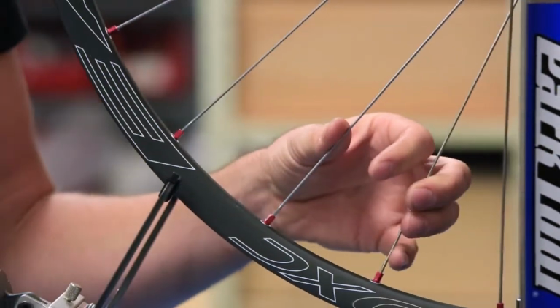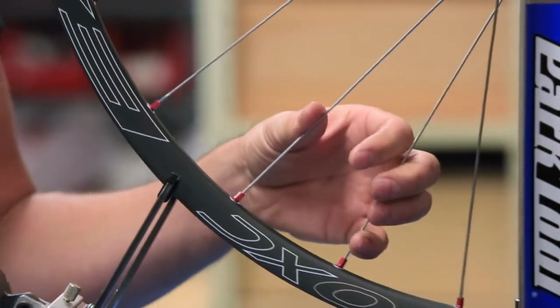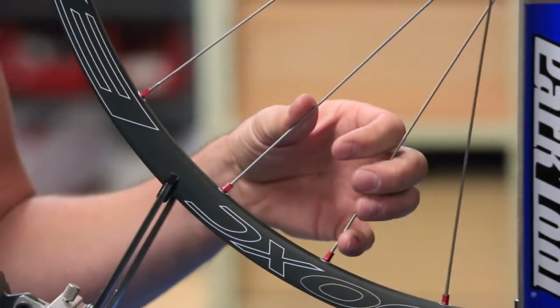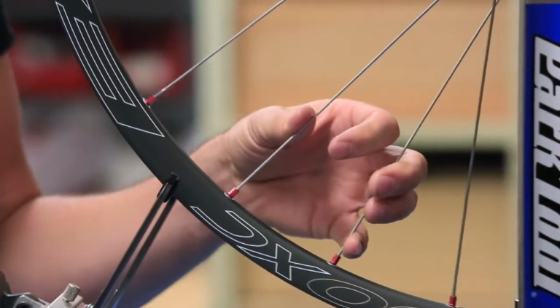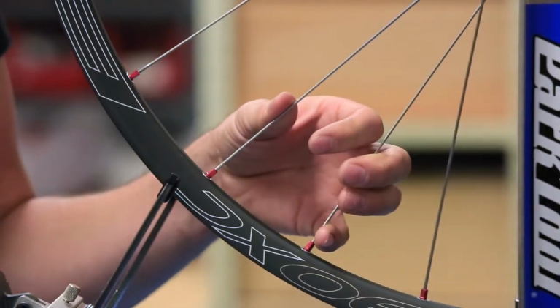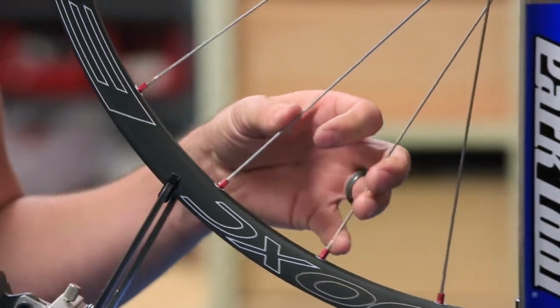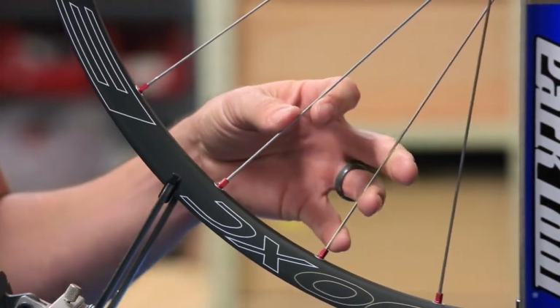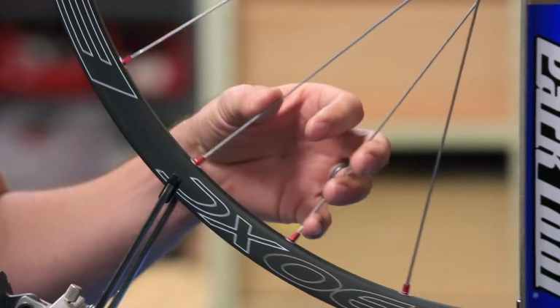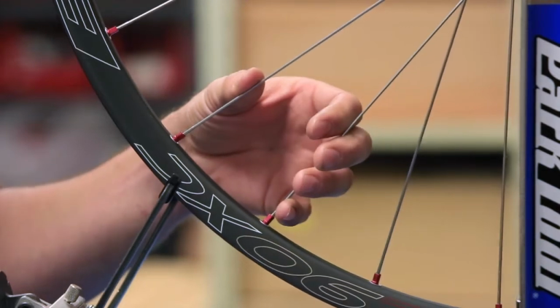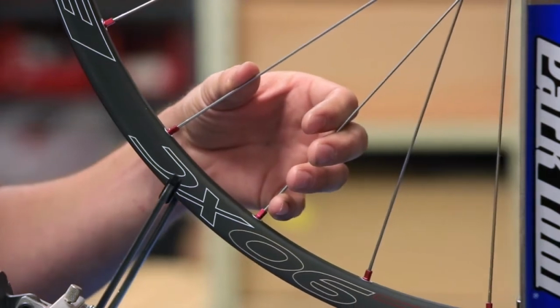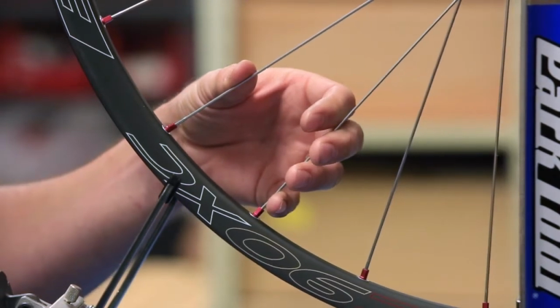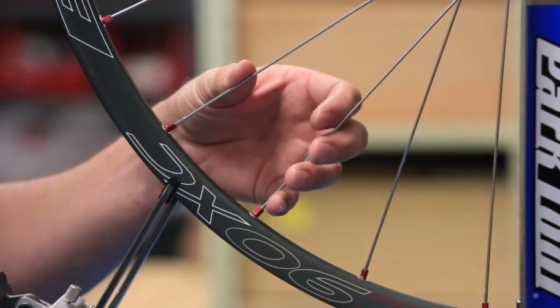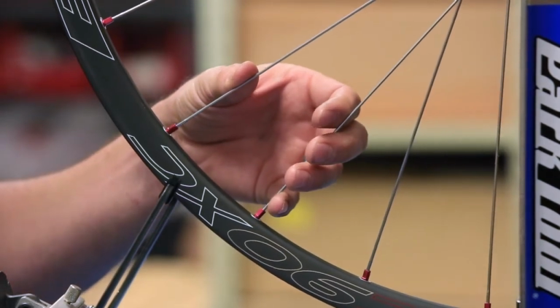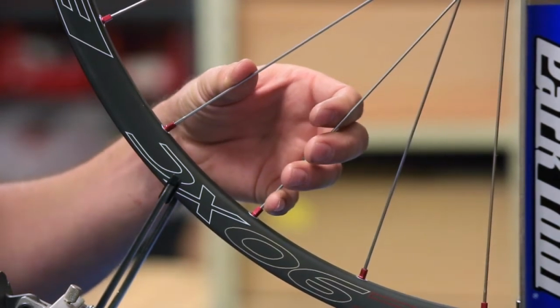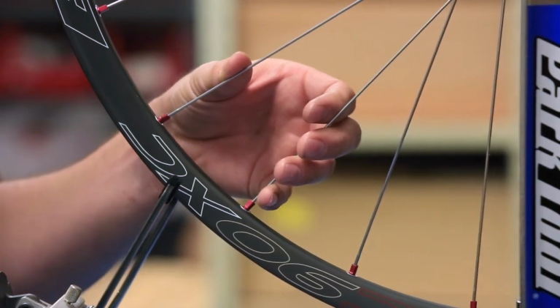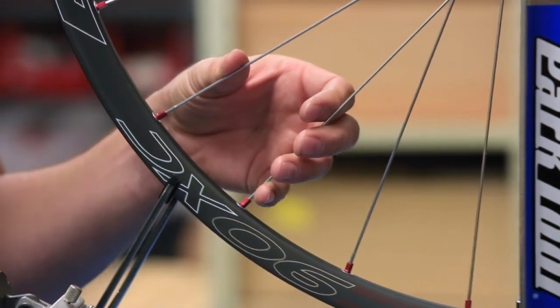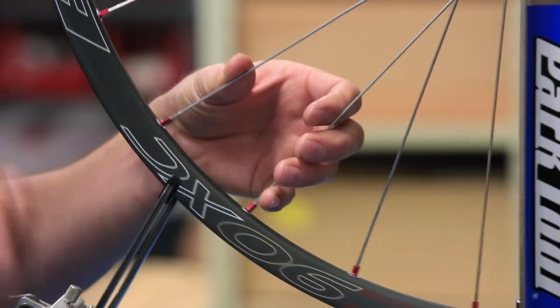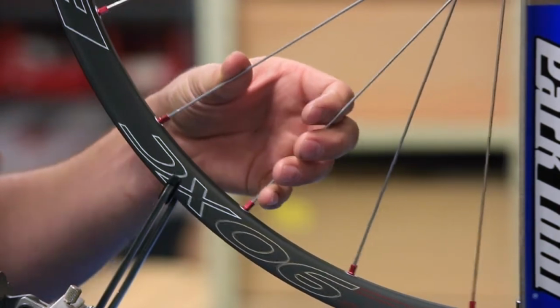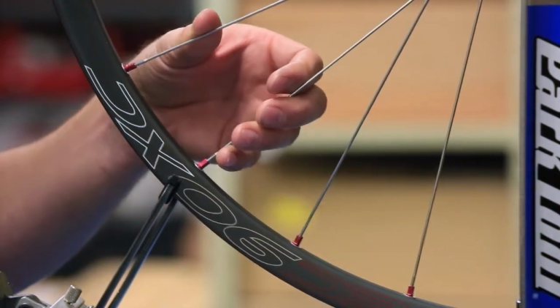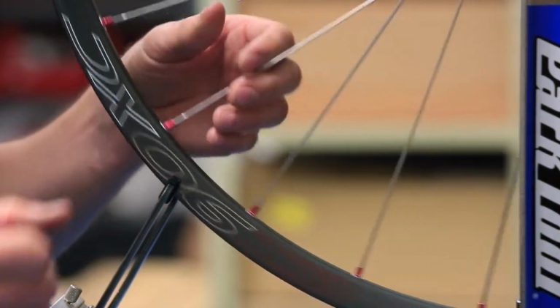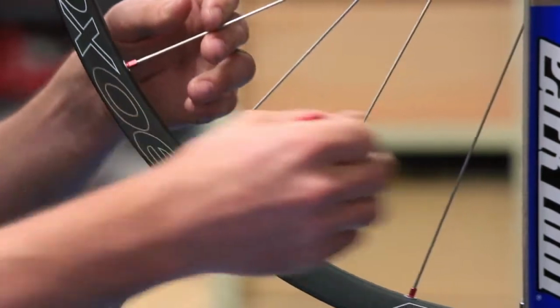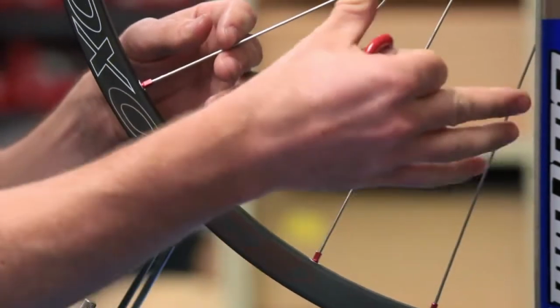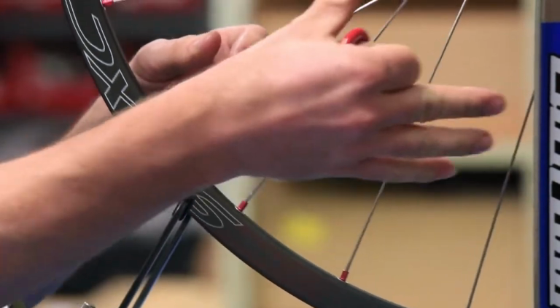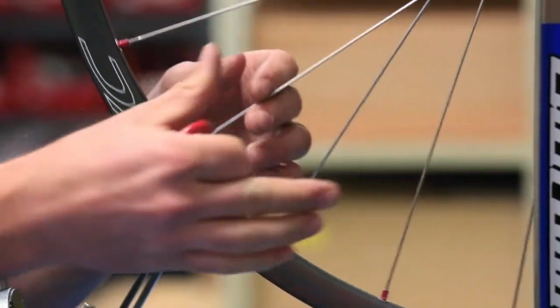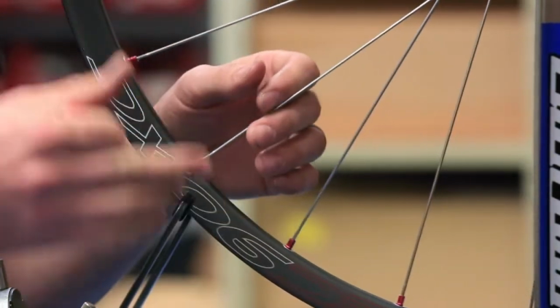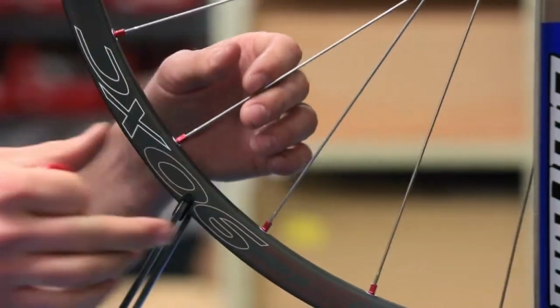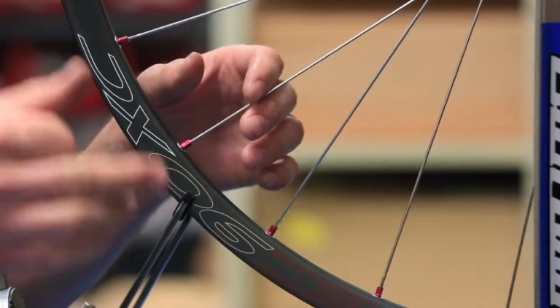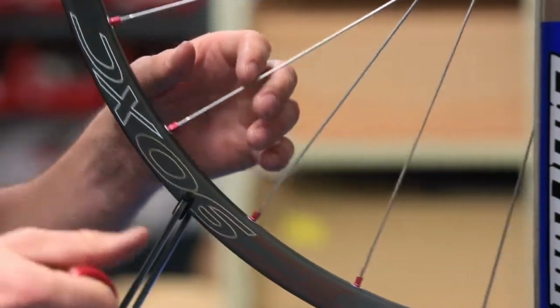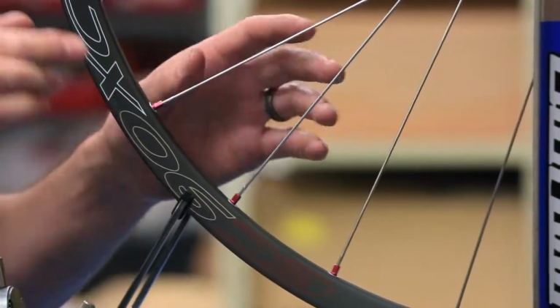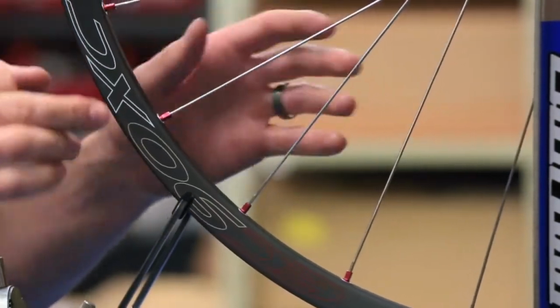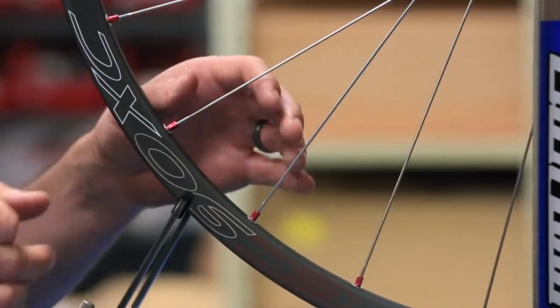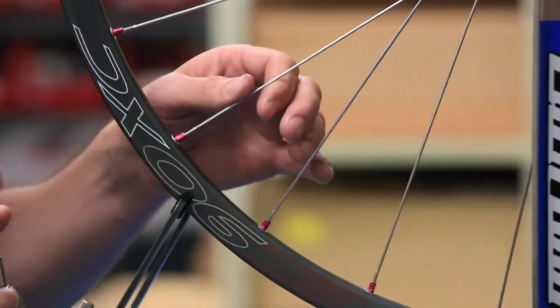I pluck the spokes to listen to the sound that they make because it's a little quicker and easier than using the spoke tensiometer each time. I always pluck at least three spokes in an area to make sure that I'm not making an errant adjustment.